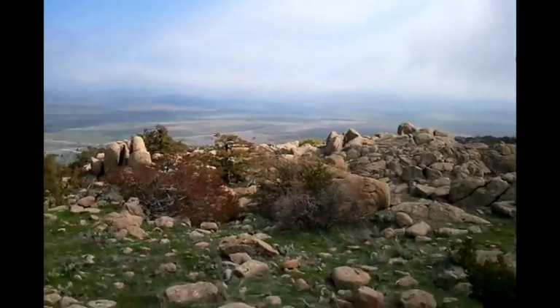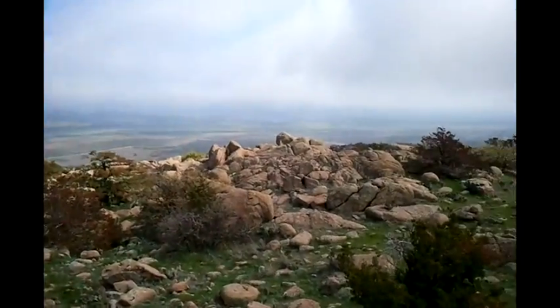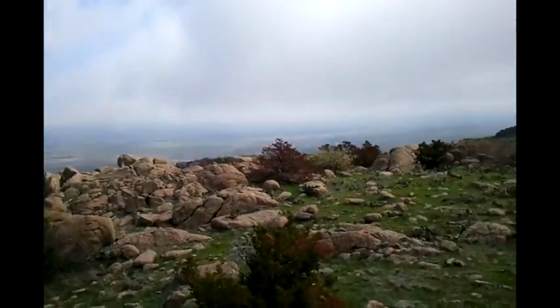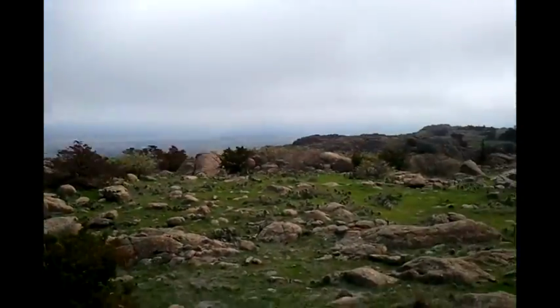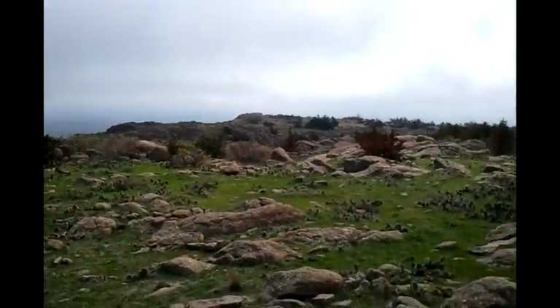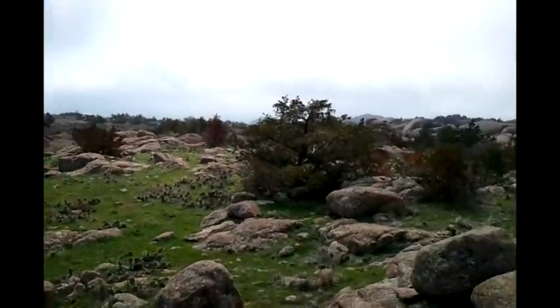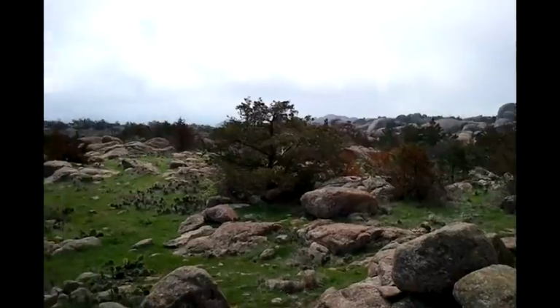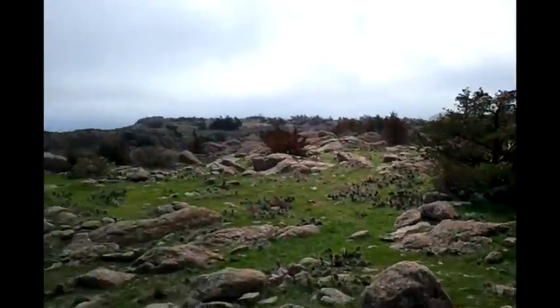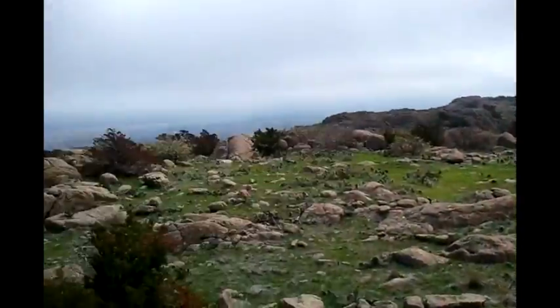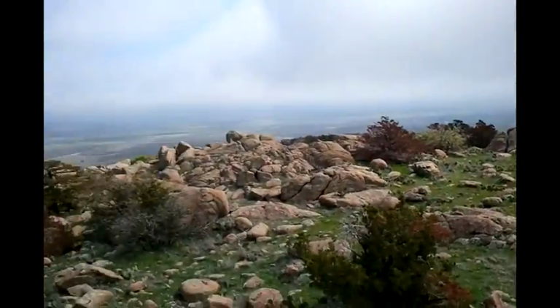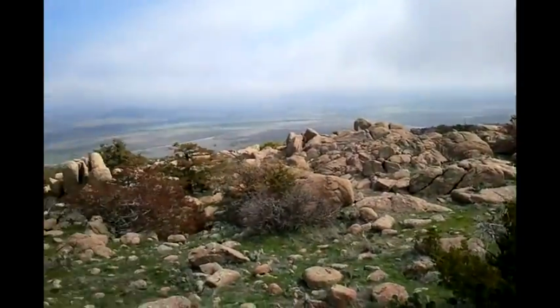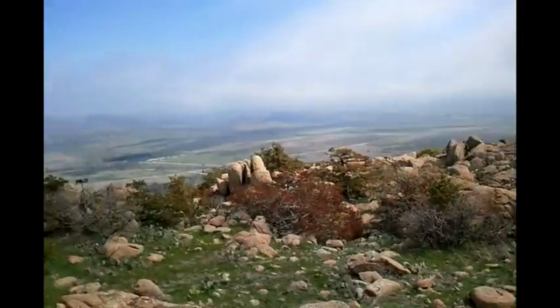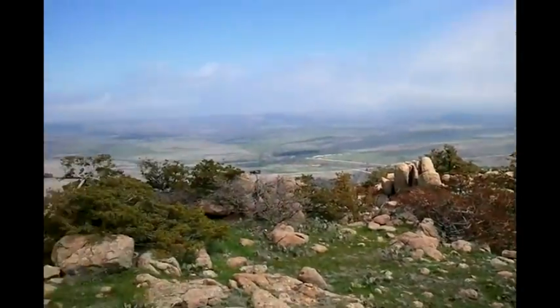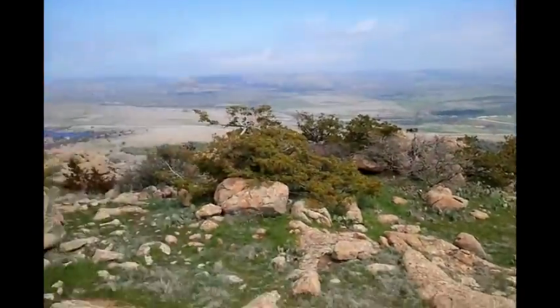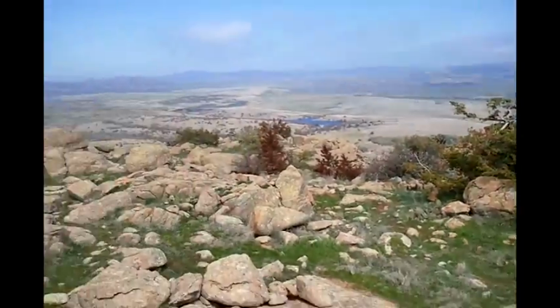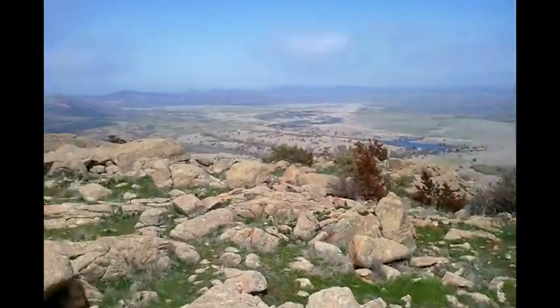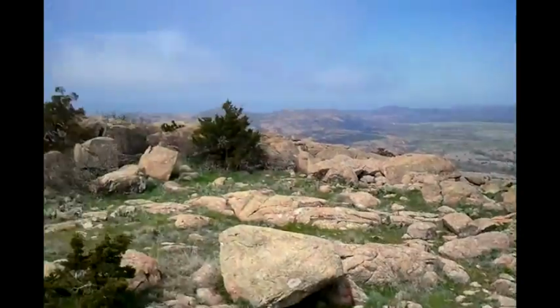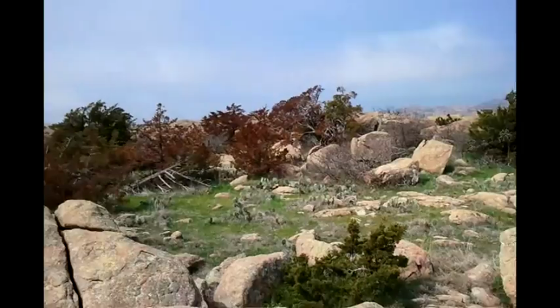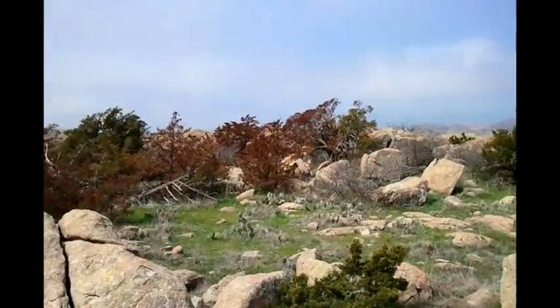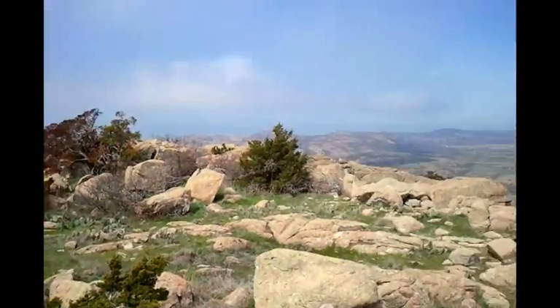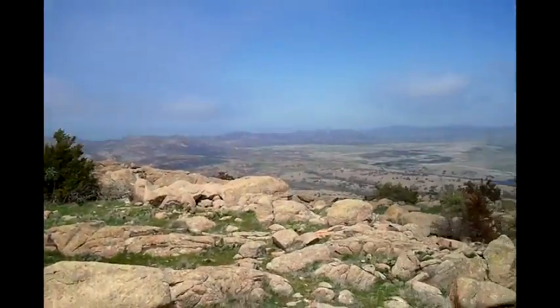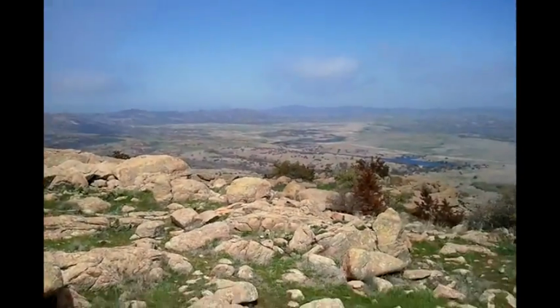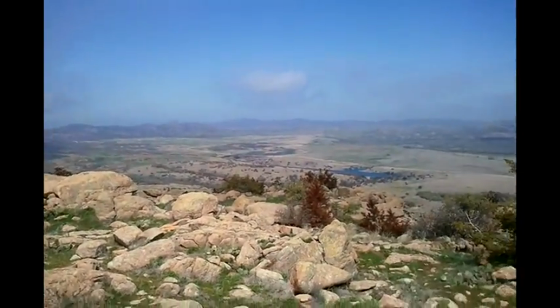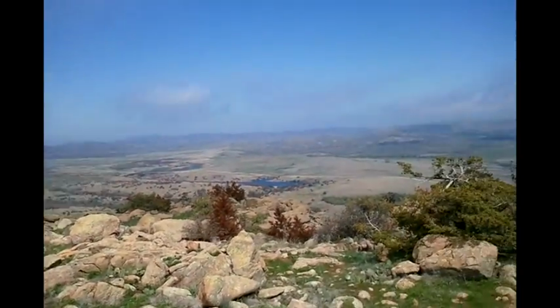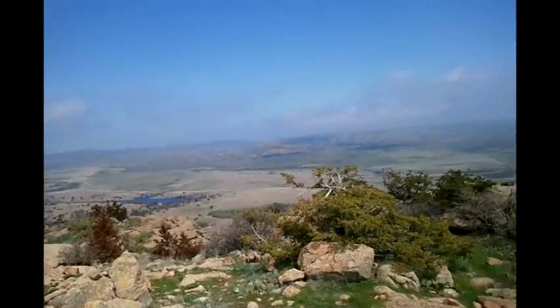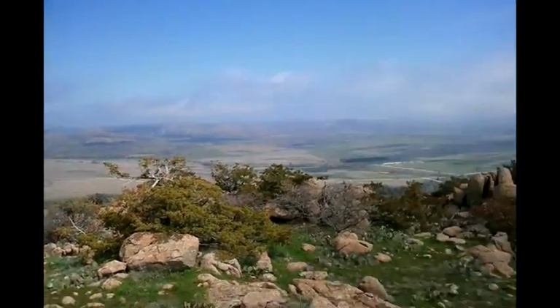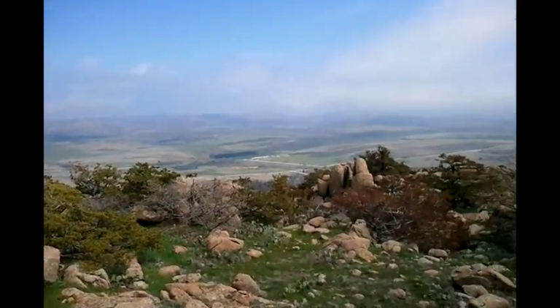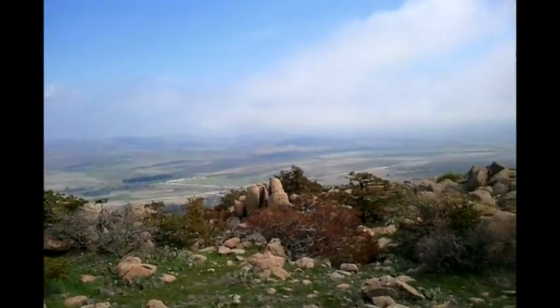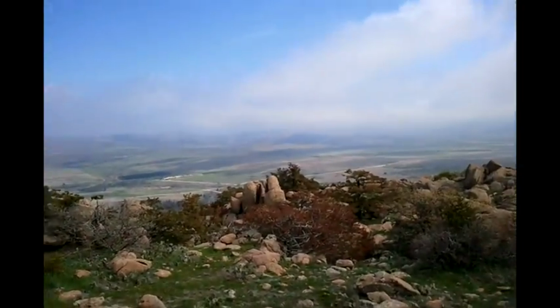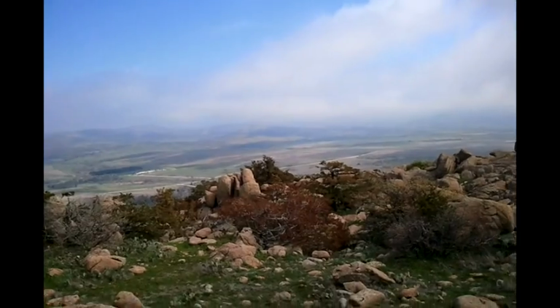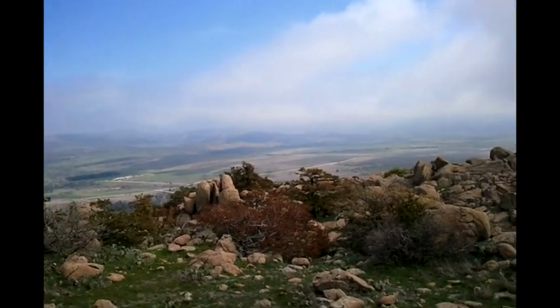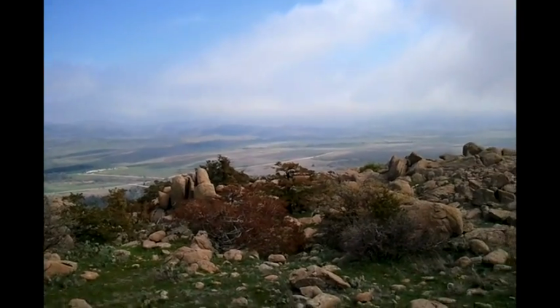This is the best climb I have ever had. Even anything on the AT I did was not just as beautiful as this. This is incredible.